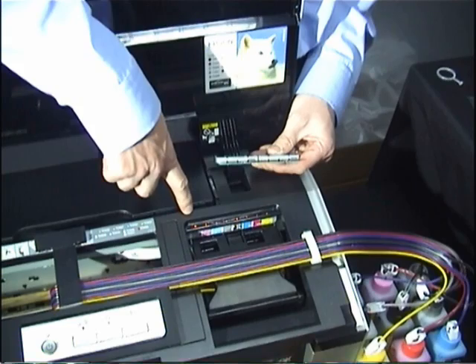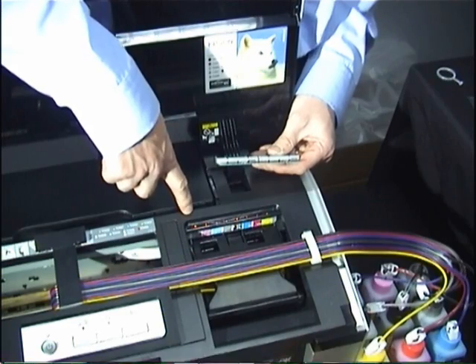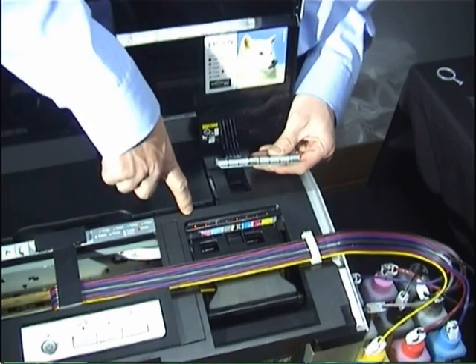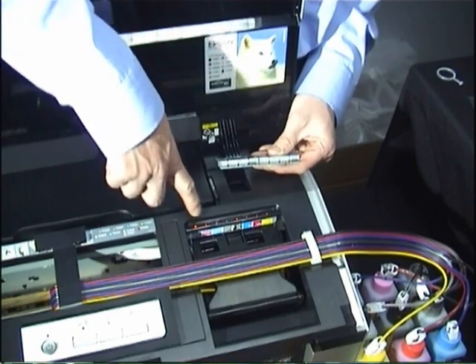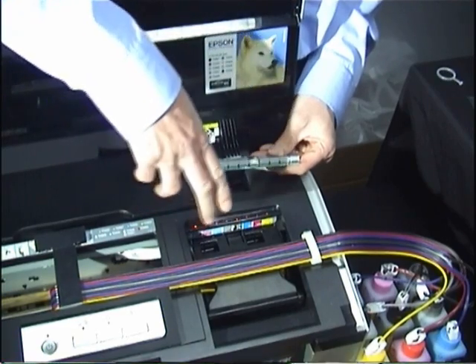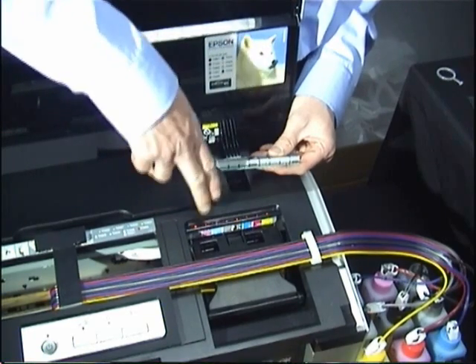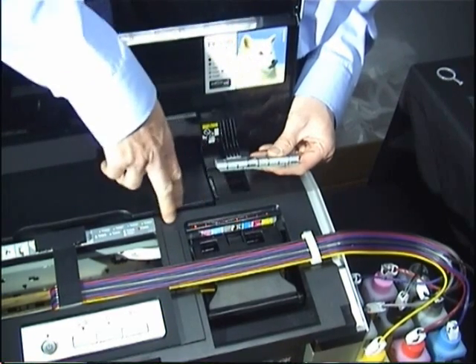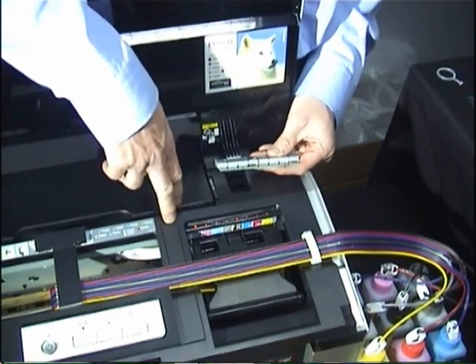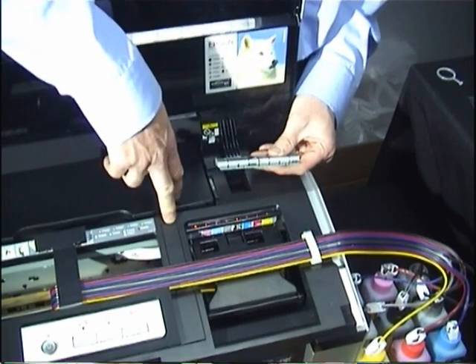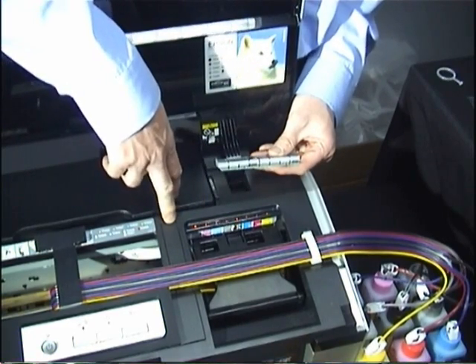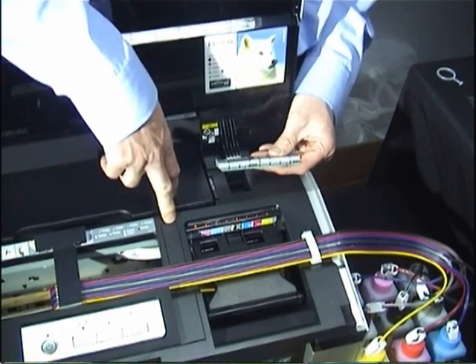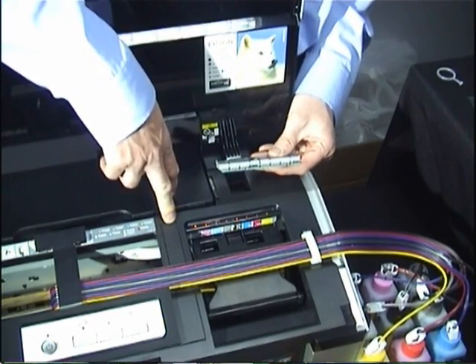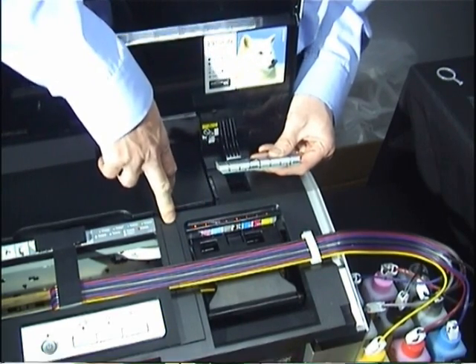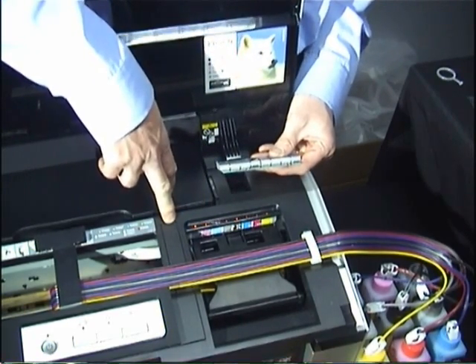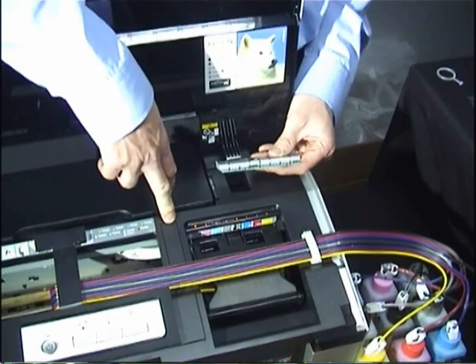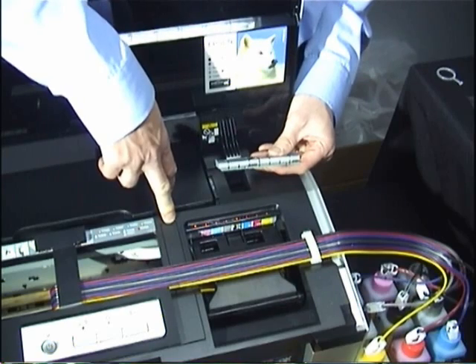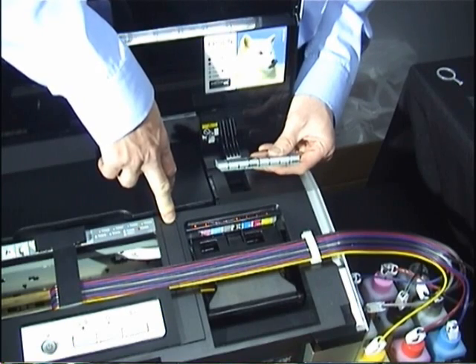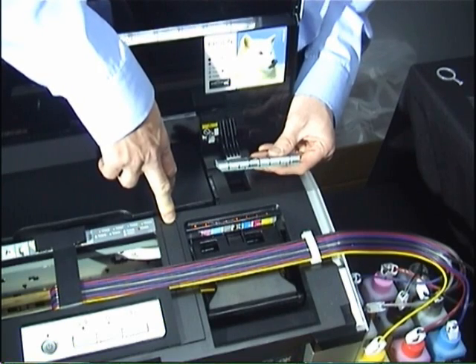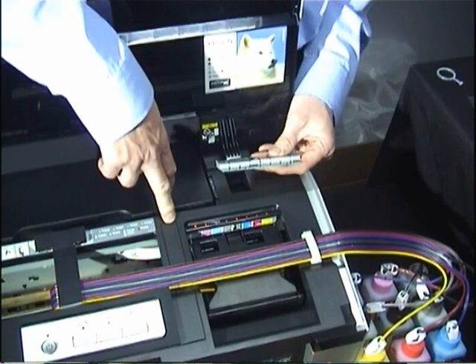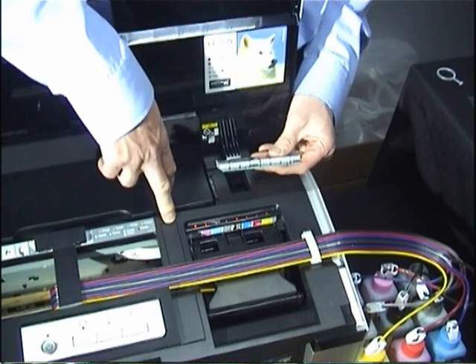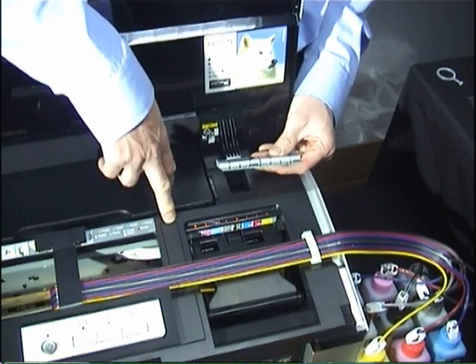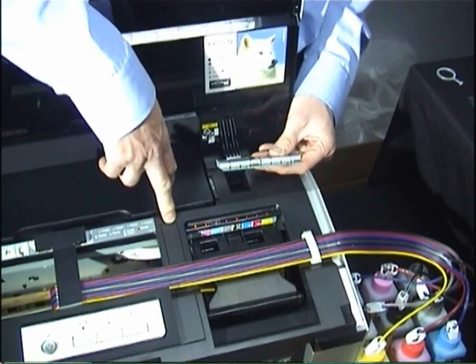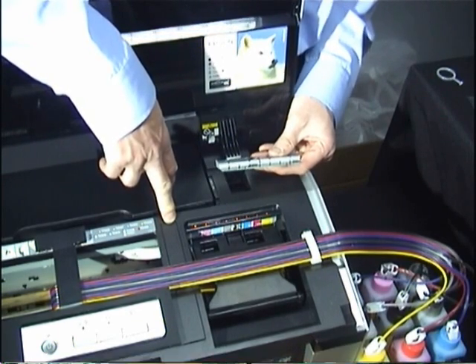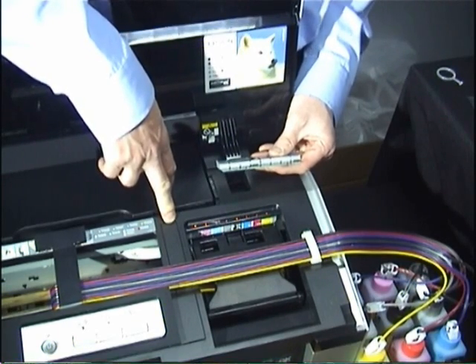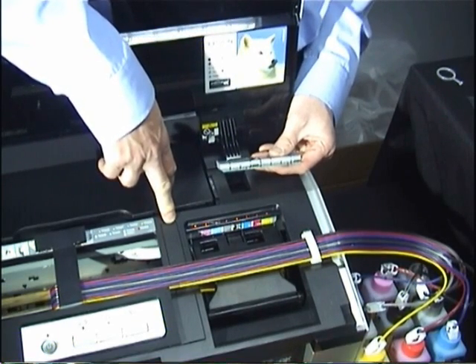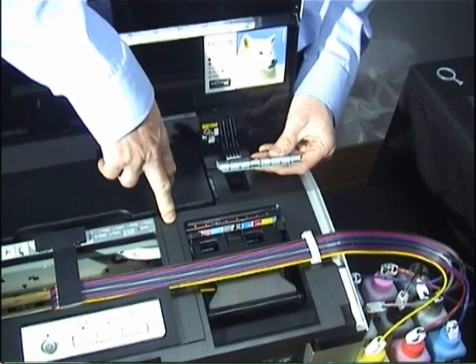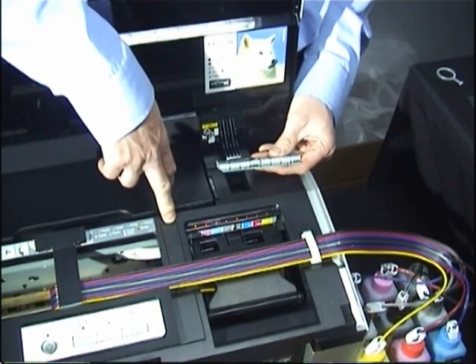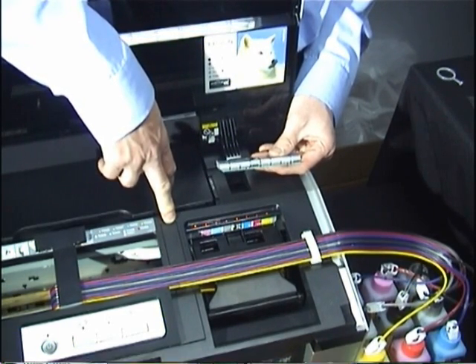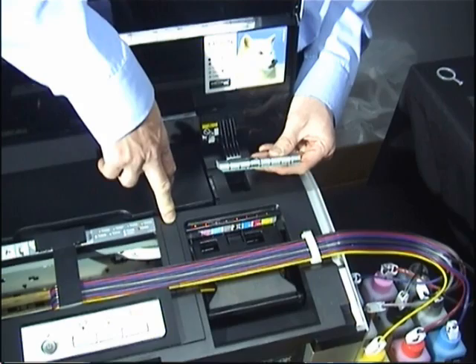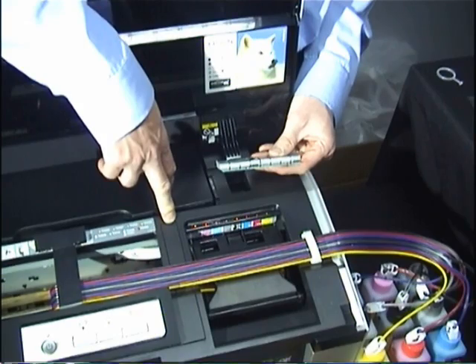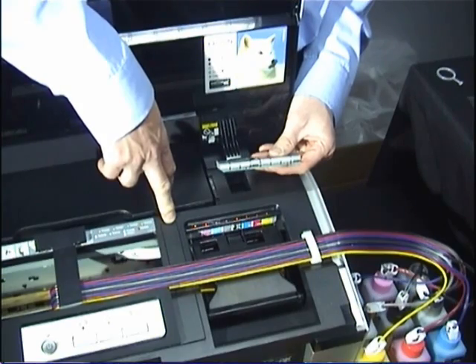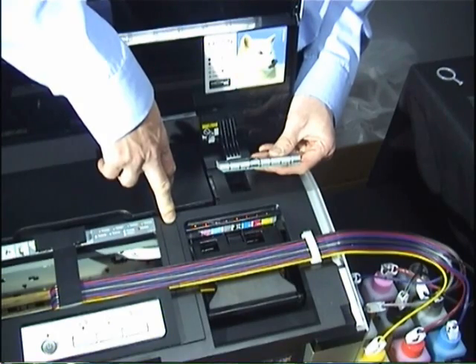If for some reason the lights do not extinguish, you can simply perform the procedure once more and it will make sure the lights go out and get everything back up and running.